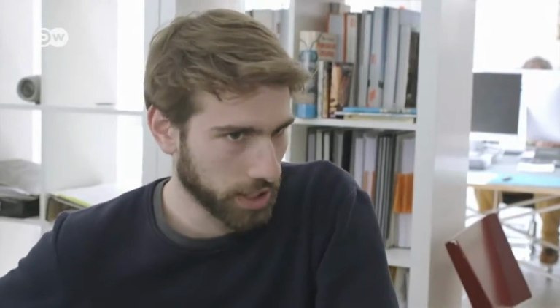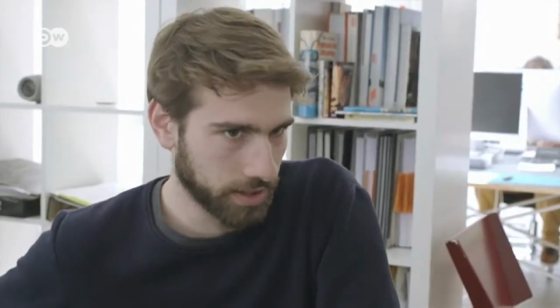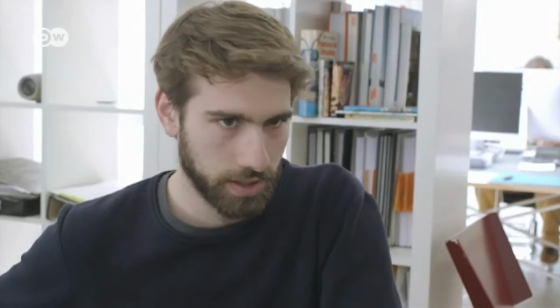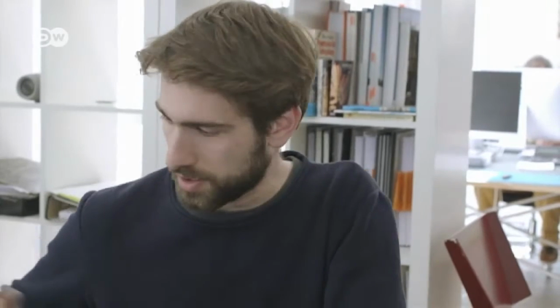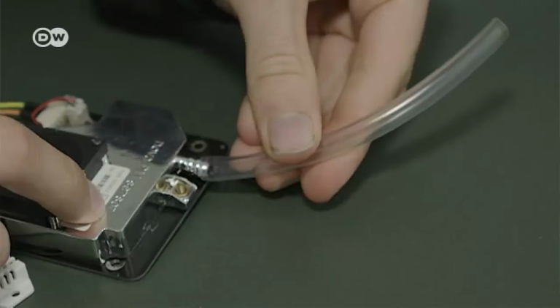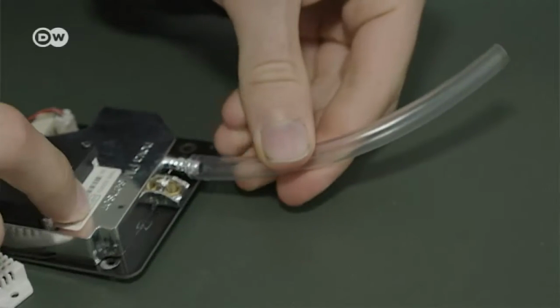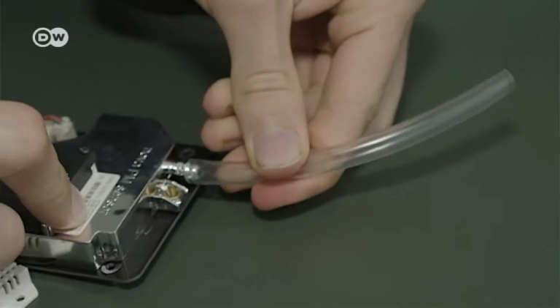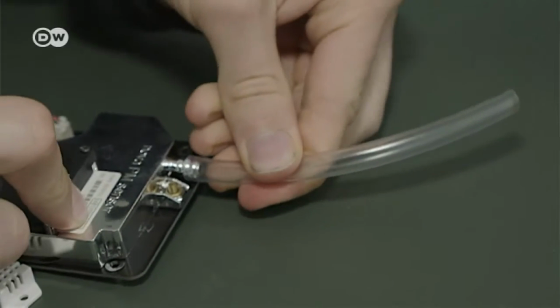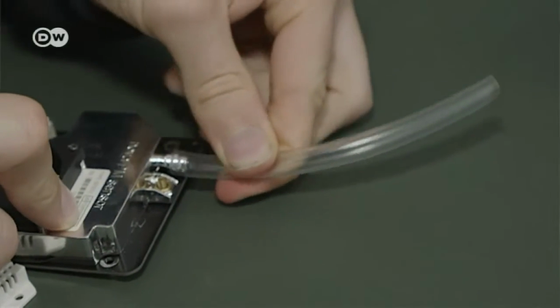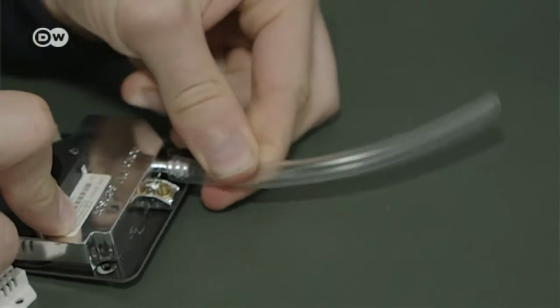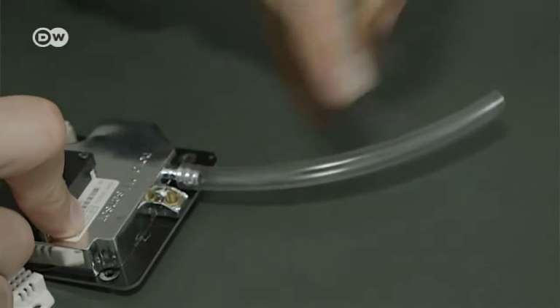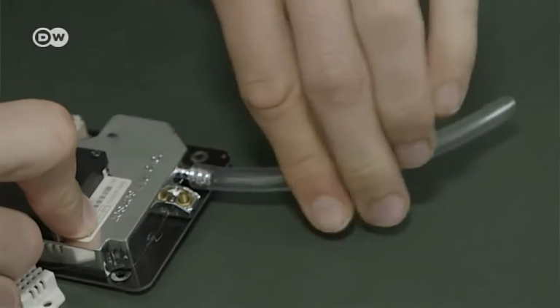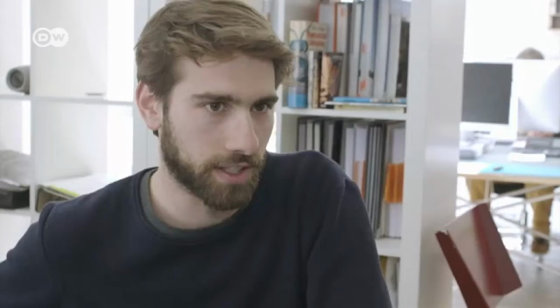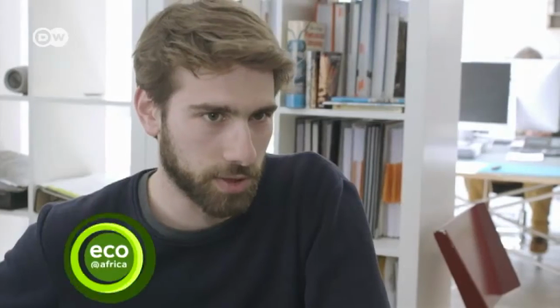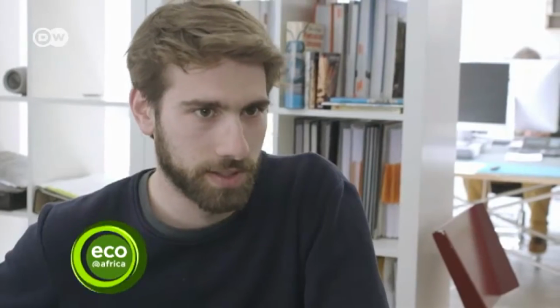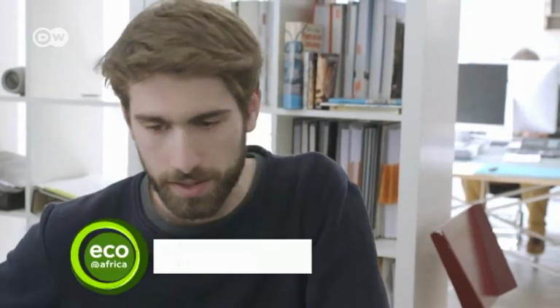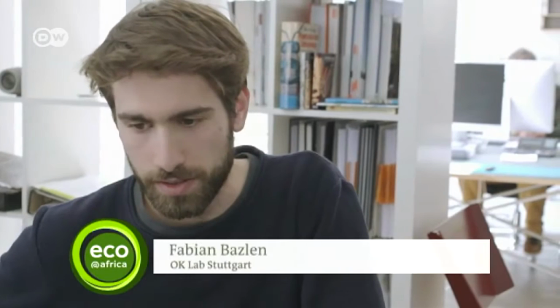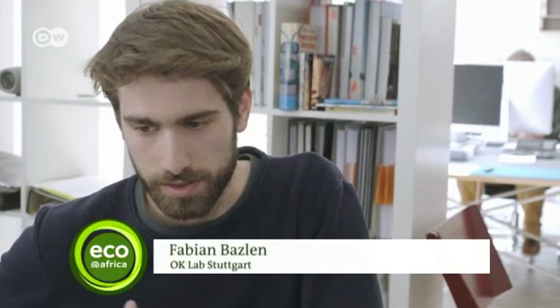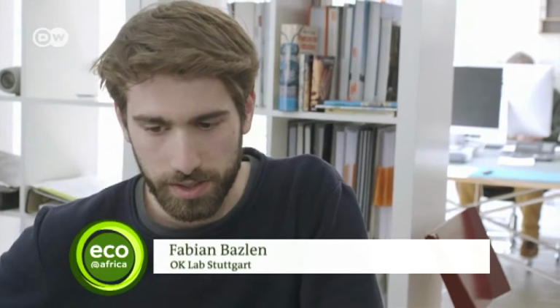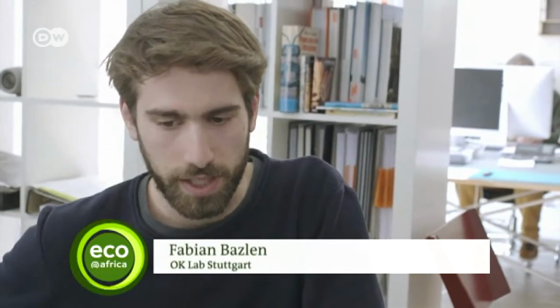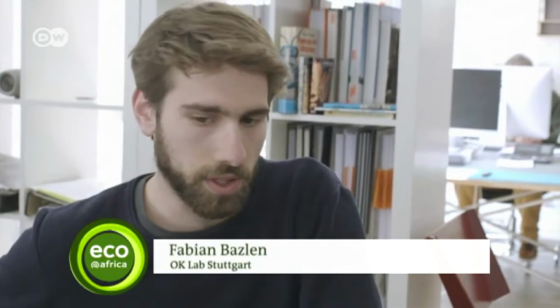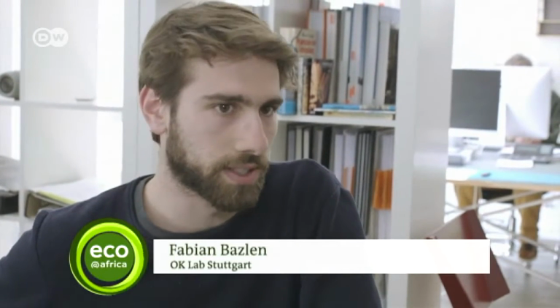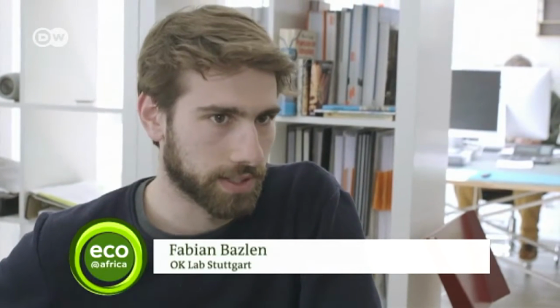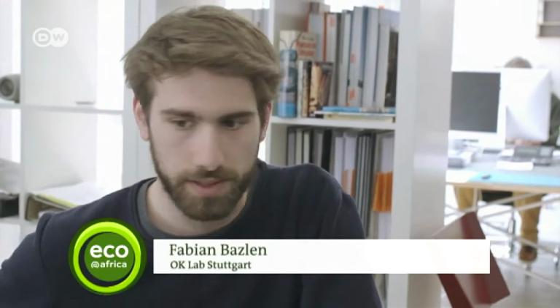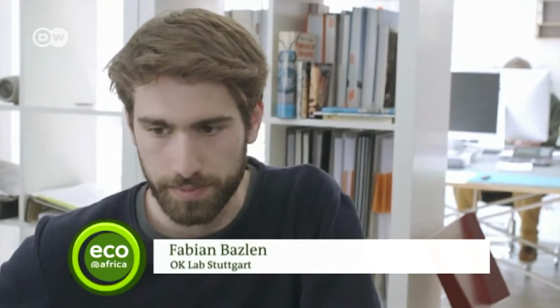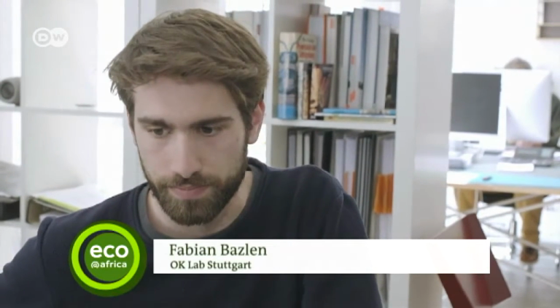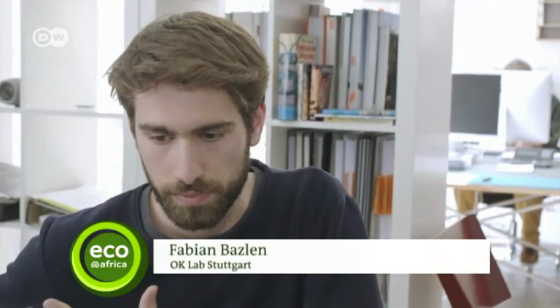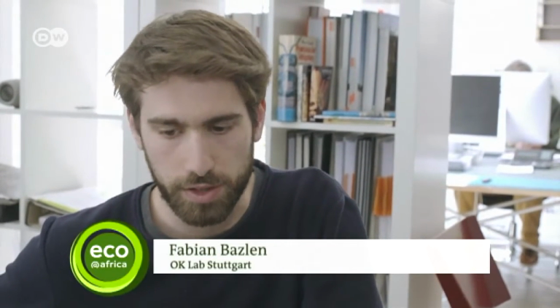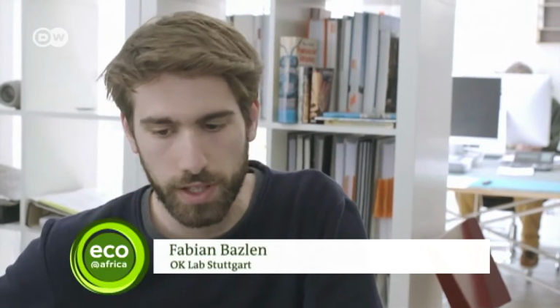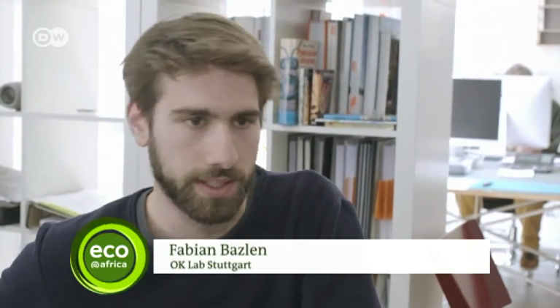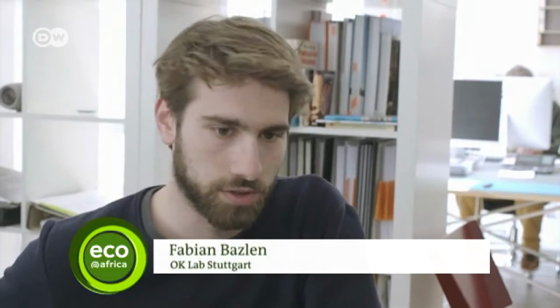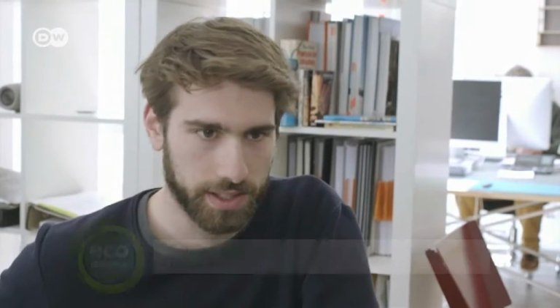Just put it together and stick it in the pipe, and then the hardware is ready to go. Of course there's still the software, but it isn't hard to get it up and running — you don't have to program anything yourself.